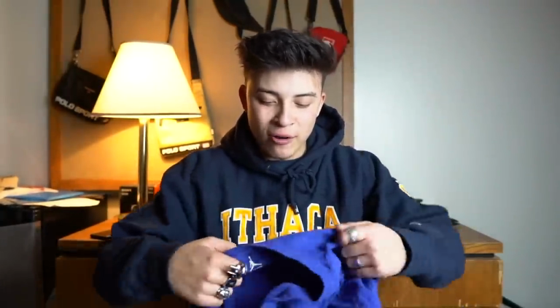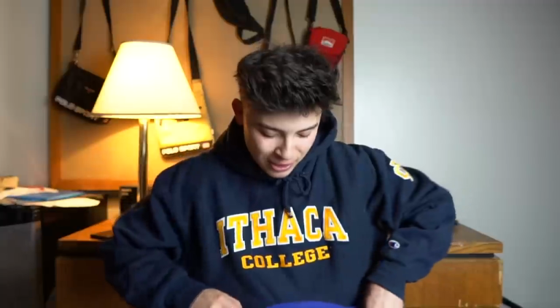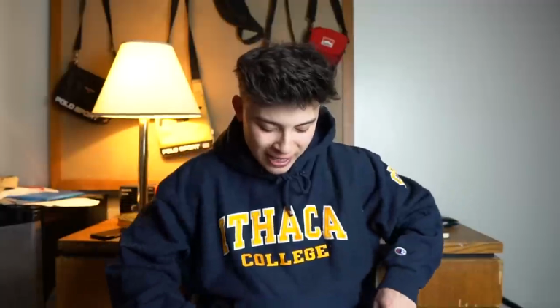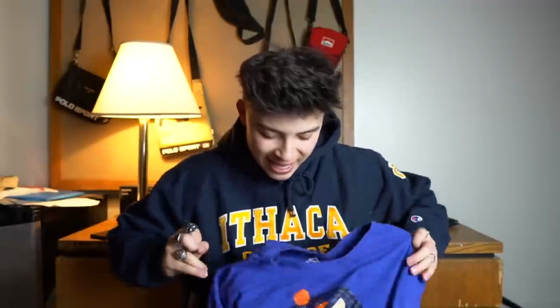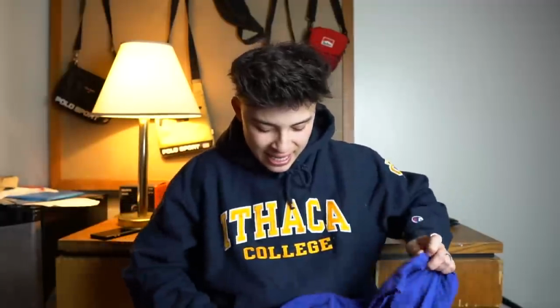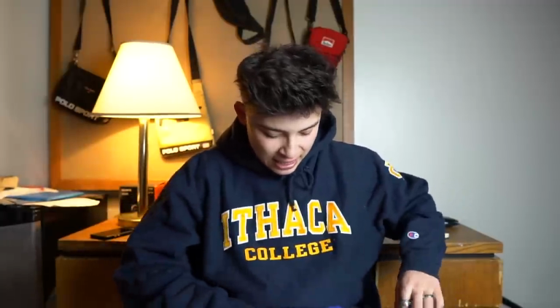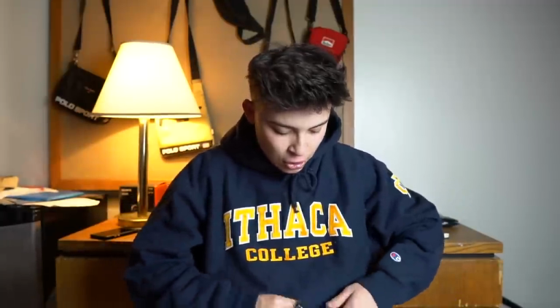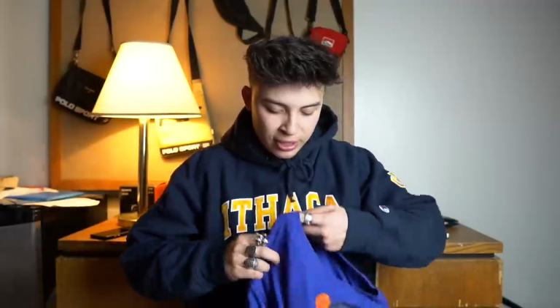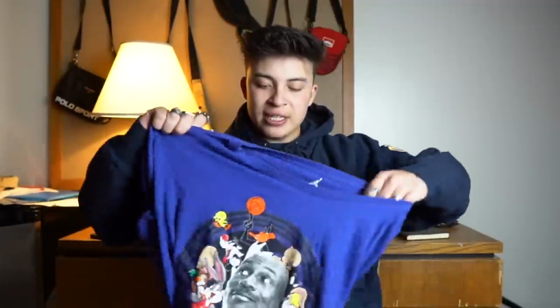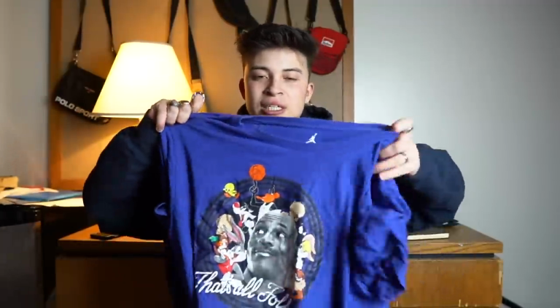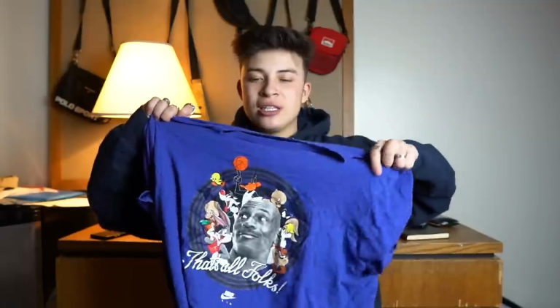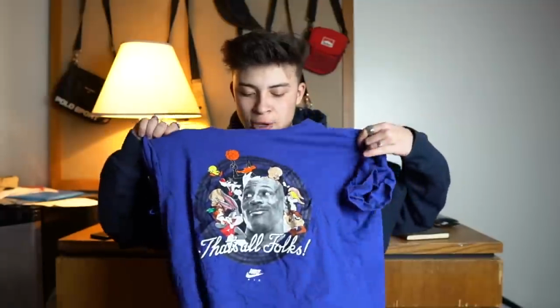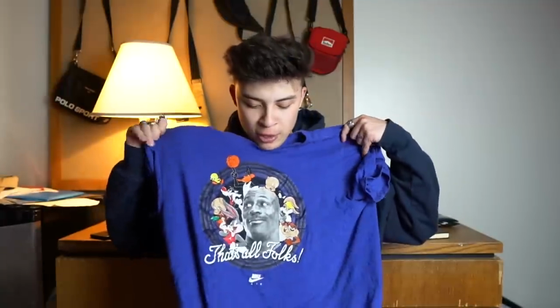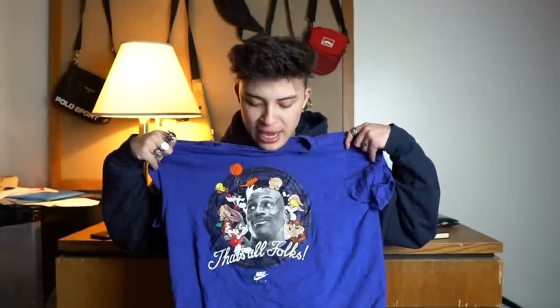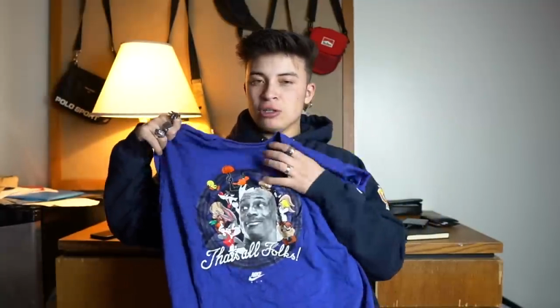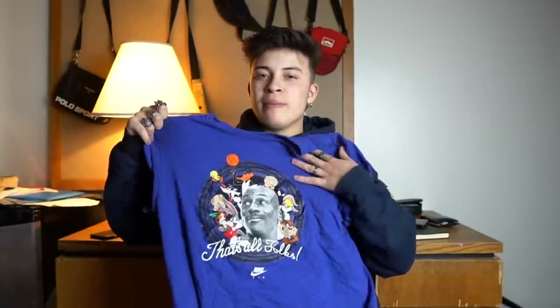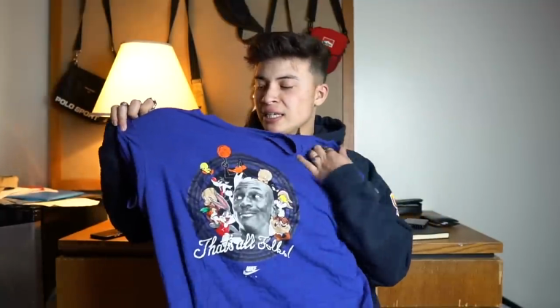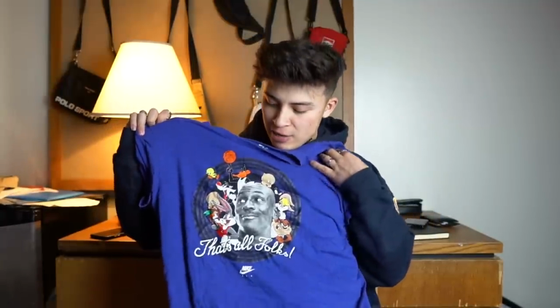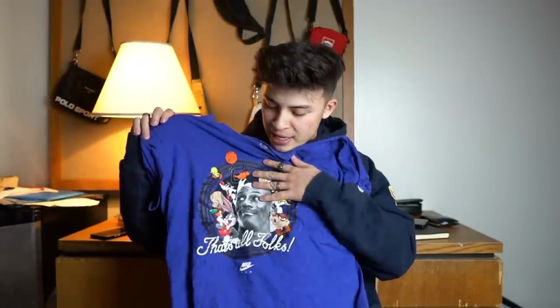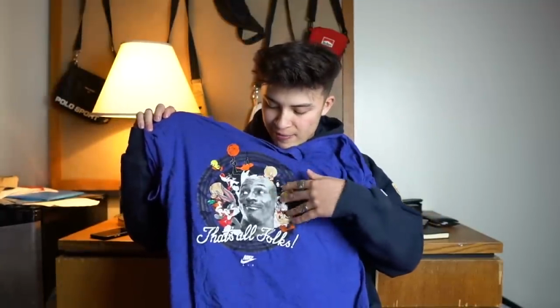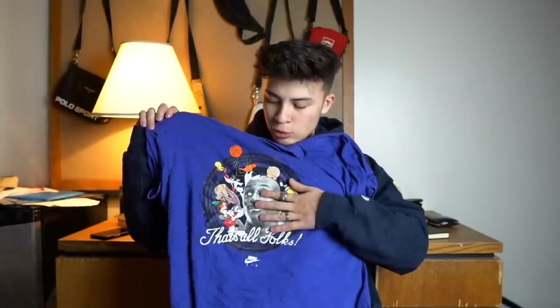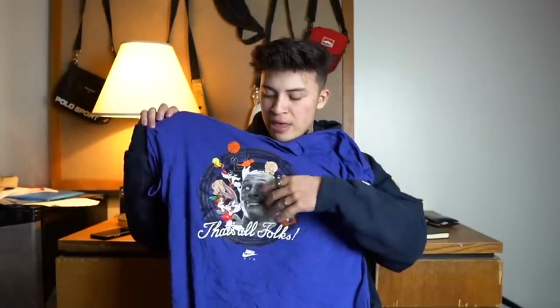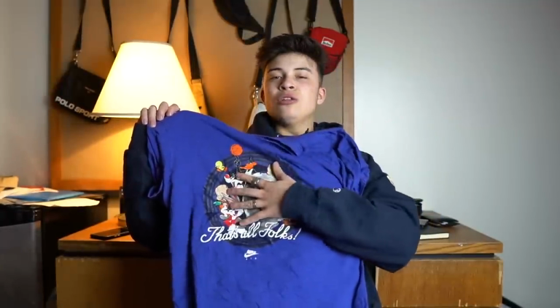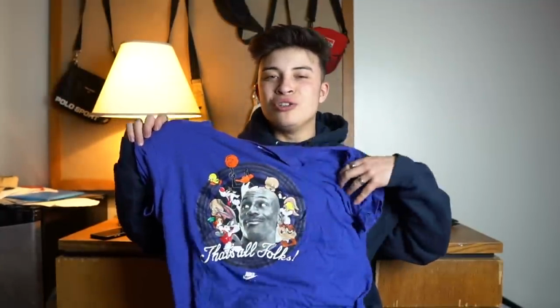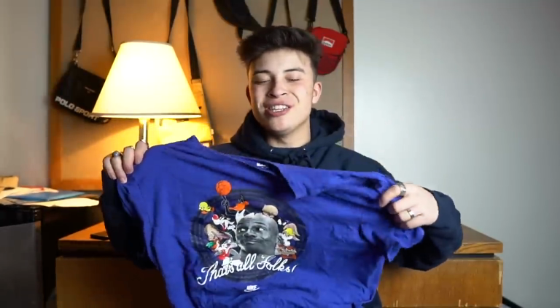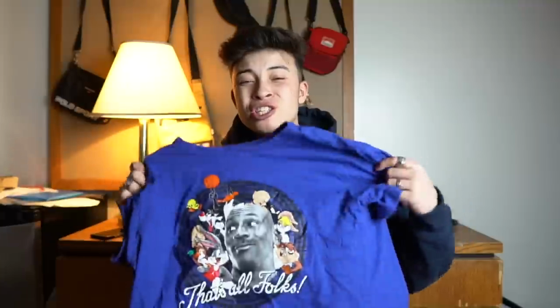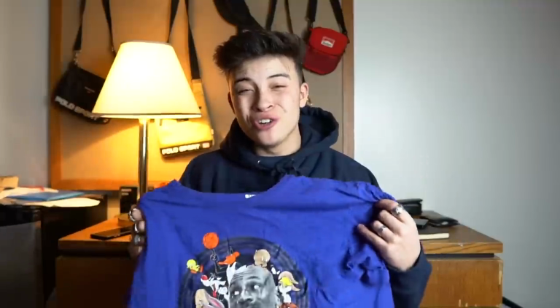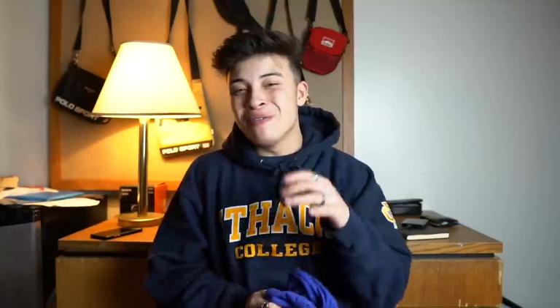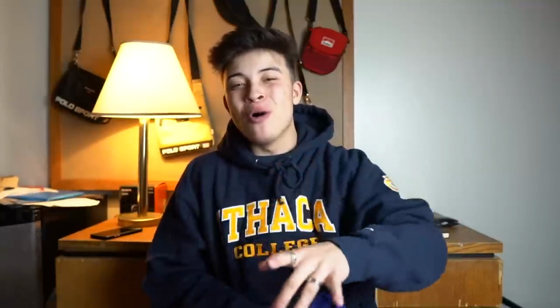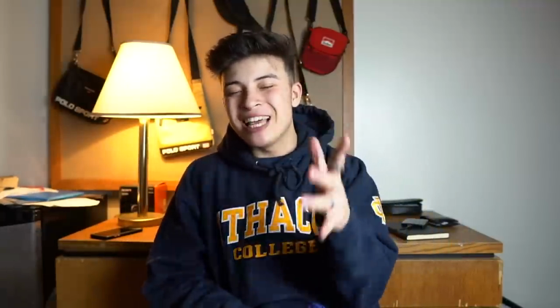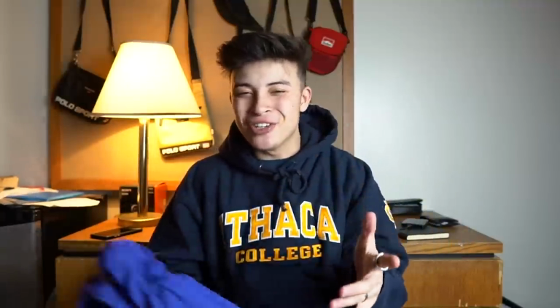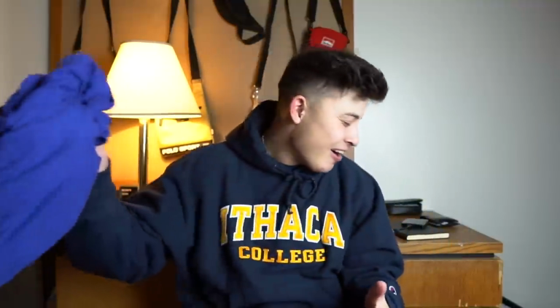Next up I just got this for the nostalgia — what a film this was back in the day. It is the Jordan Space Jam t-shirt in a nice purple, extra large, so my size, nice and oversized. We have Michael Jordan right there and all the Looney Tunes characters. Such a good film — if you've not watched it definitely go check it out.